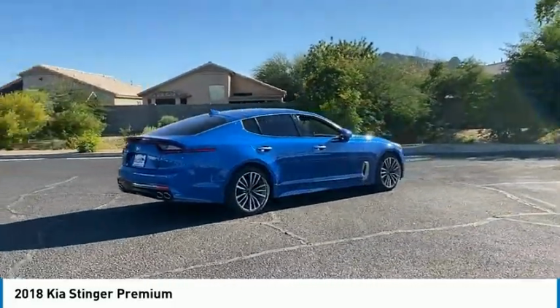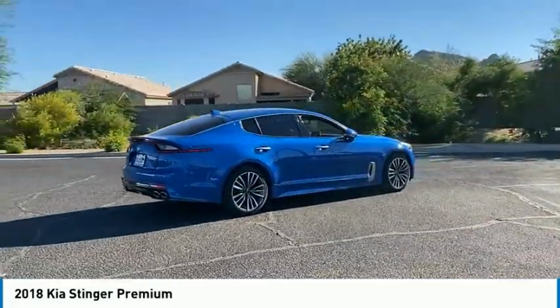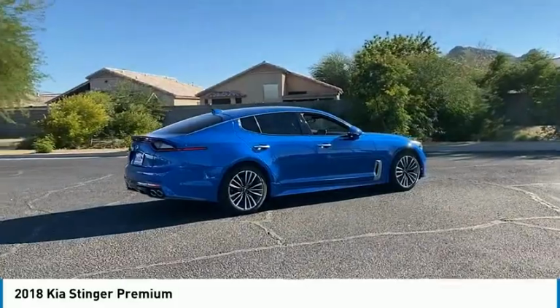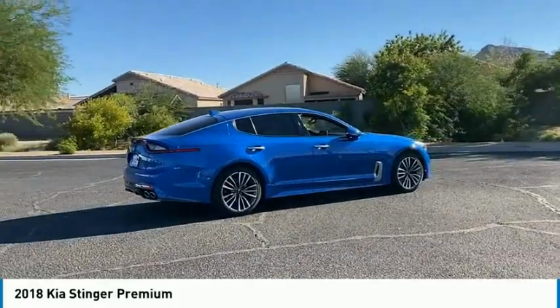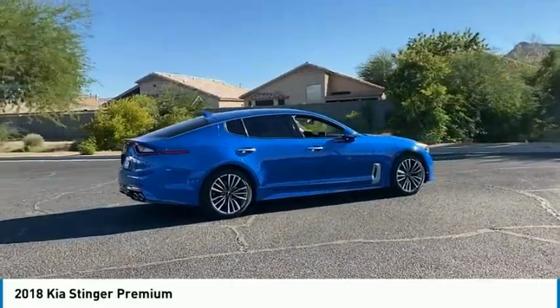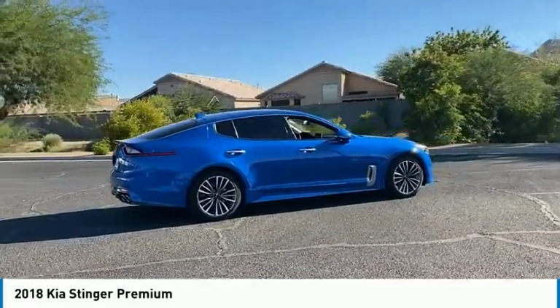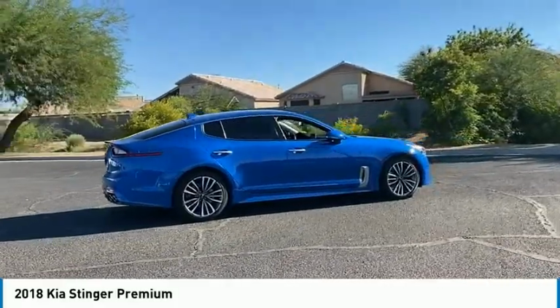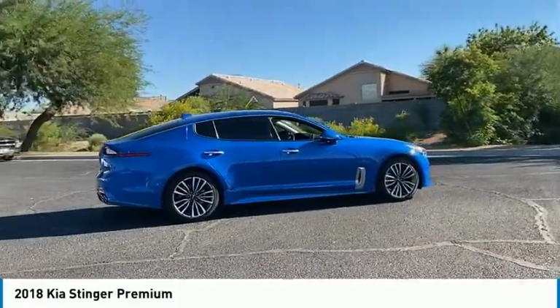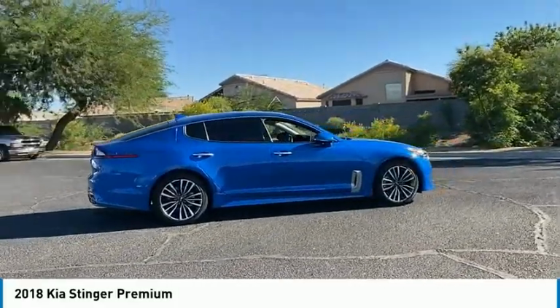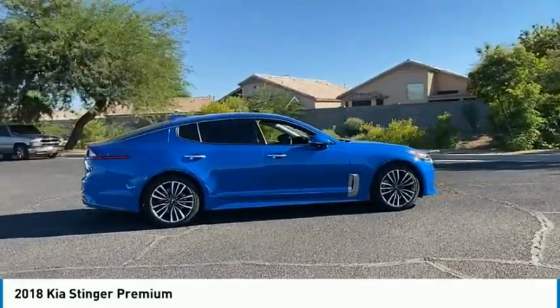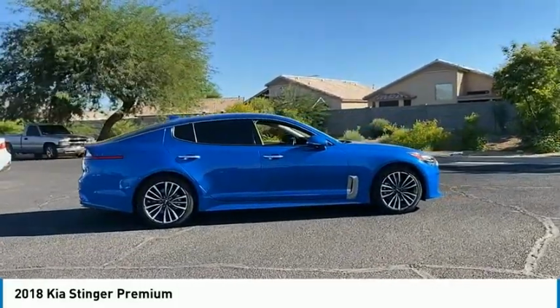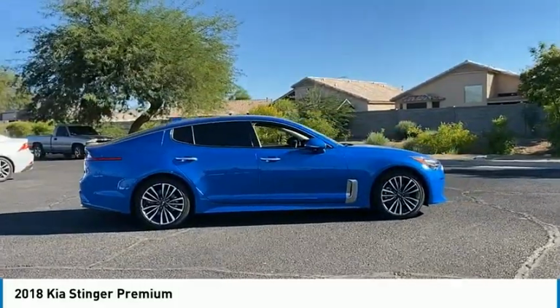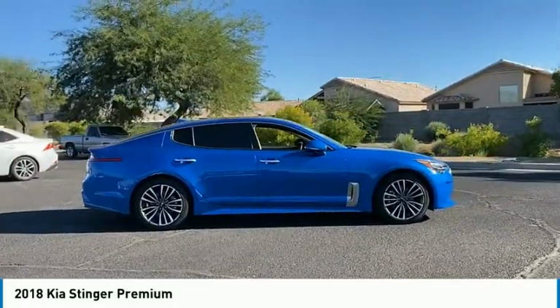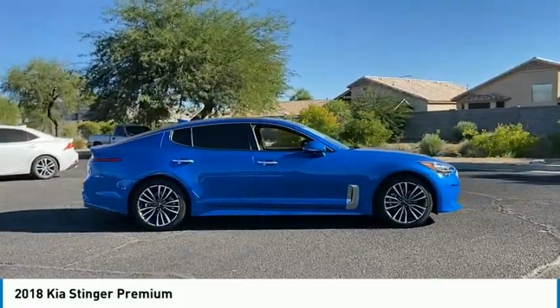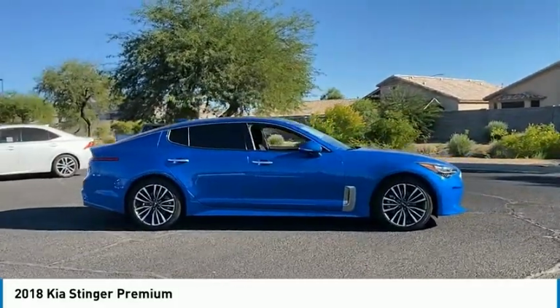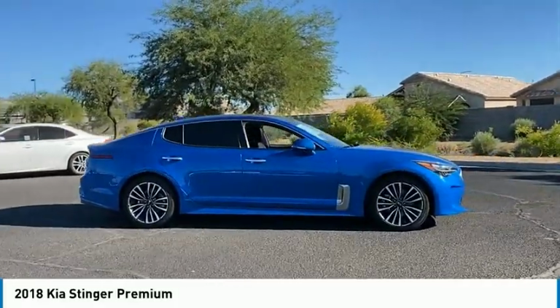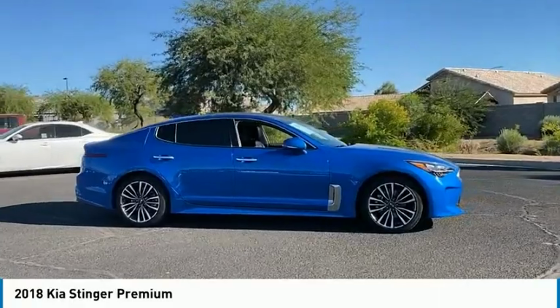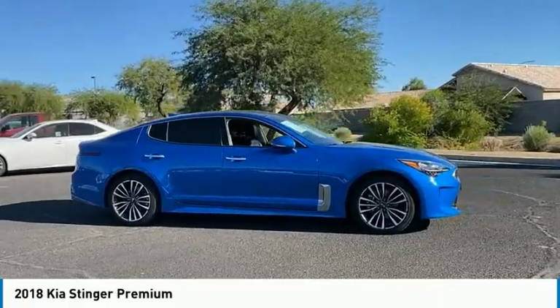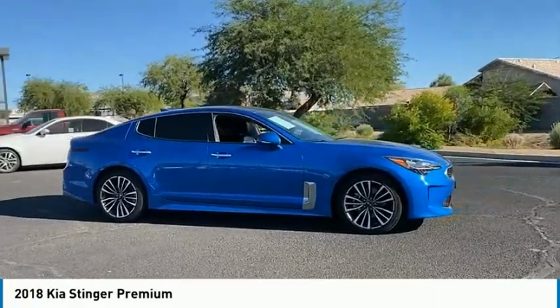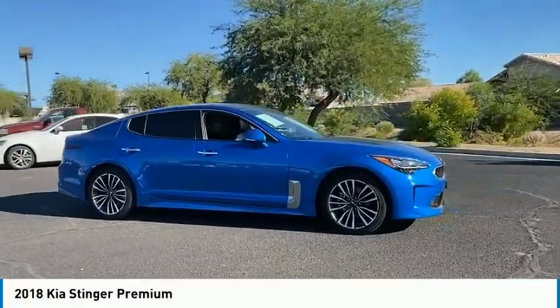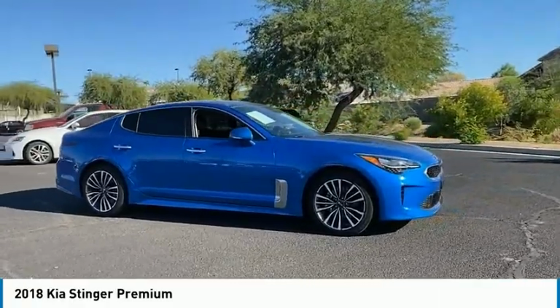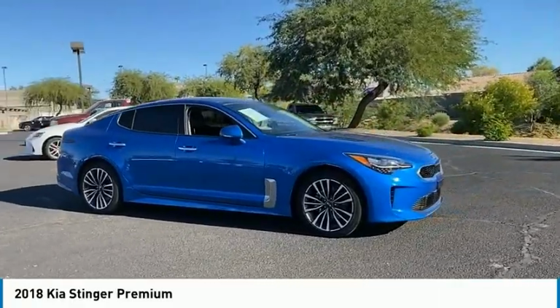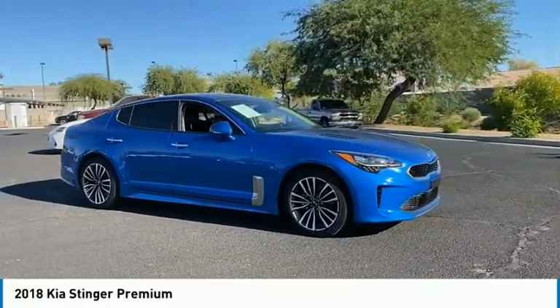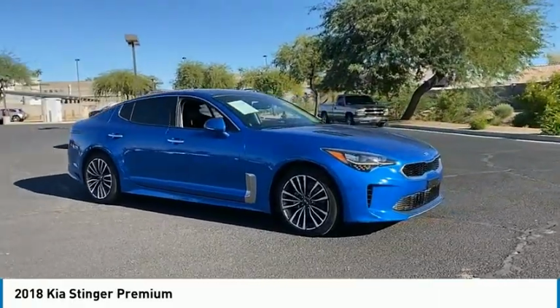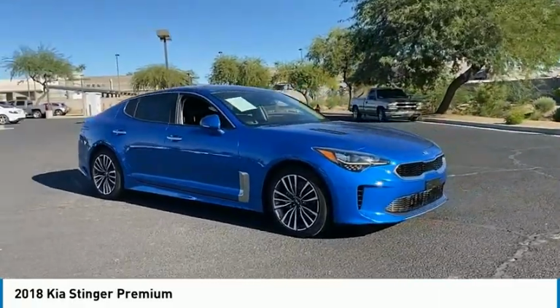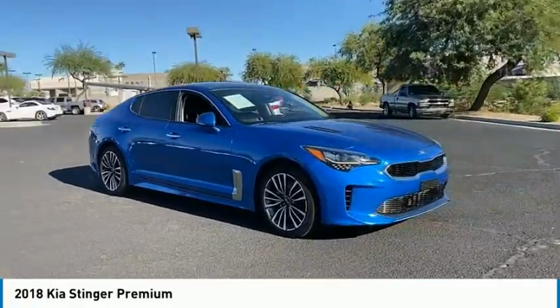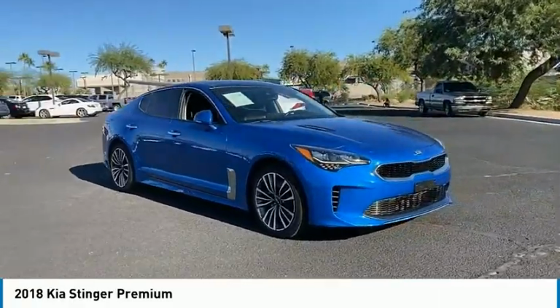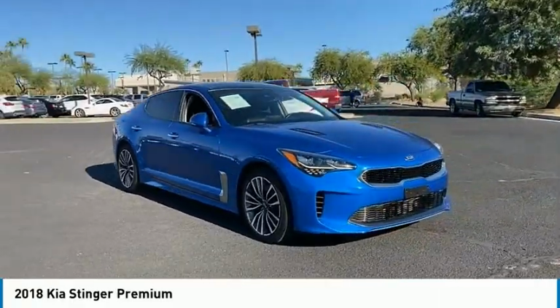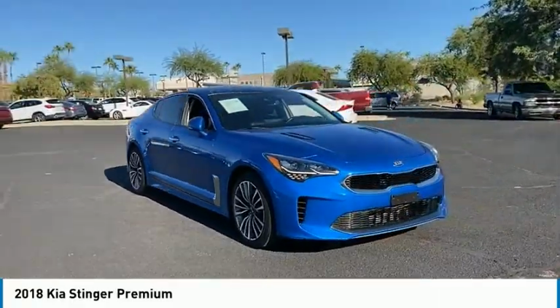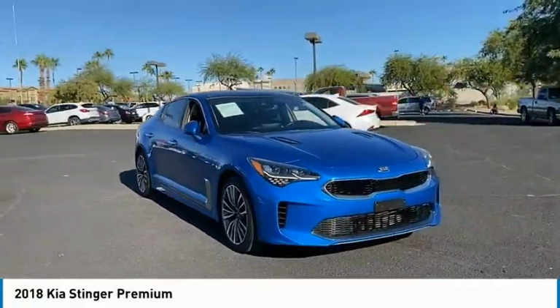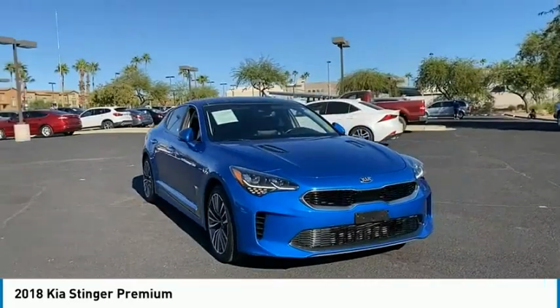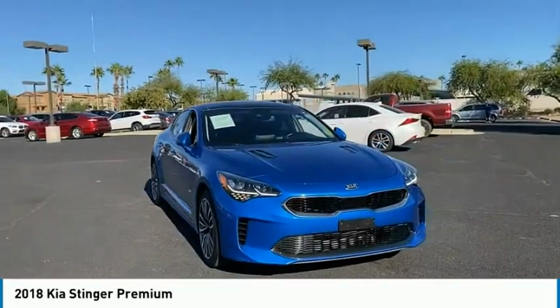Tire pressure monitor, turbocharged, heated mirrors, aluminum wheels, rear spoiler, brake assist, traction control, stability control, daytime running lights, engine immobilizer.